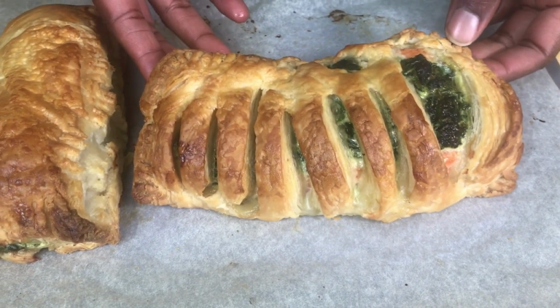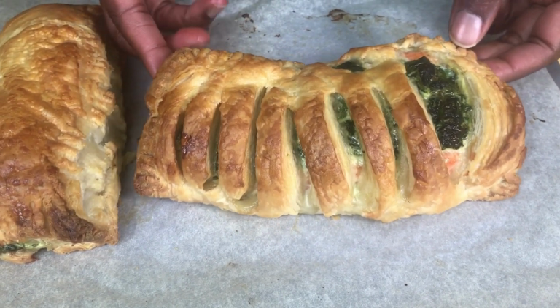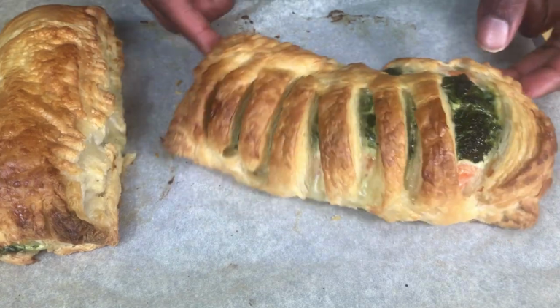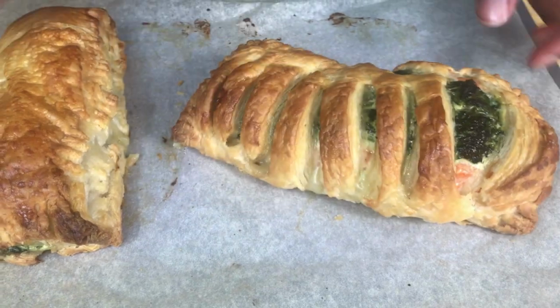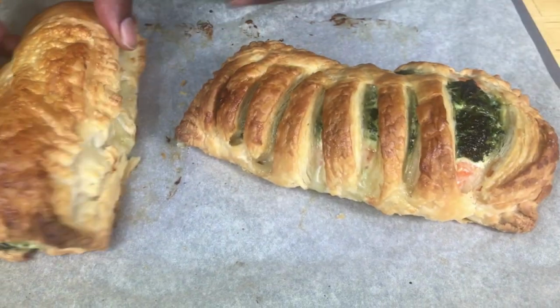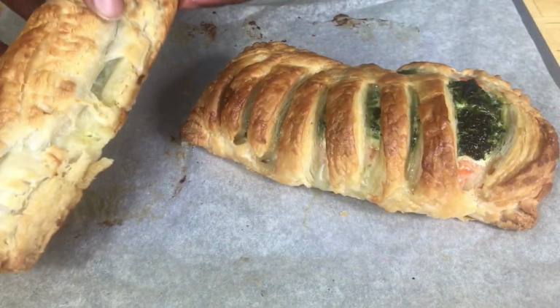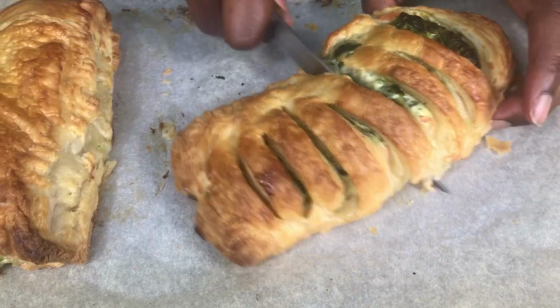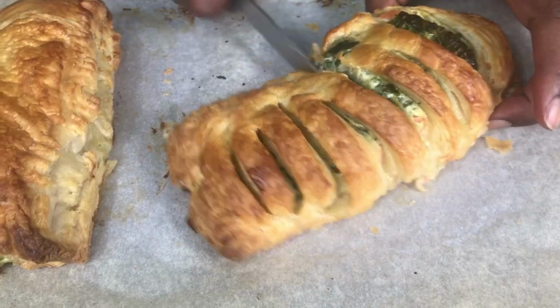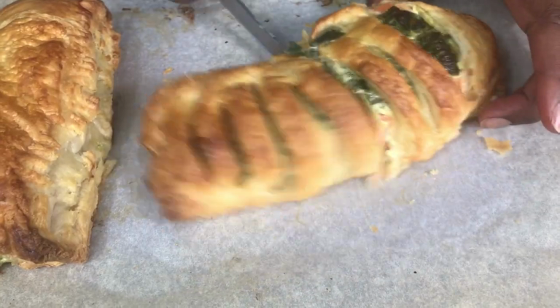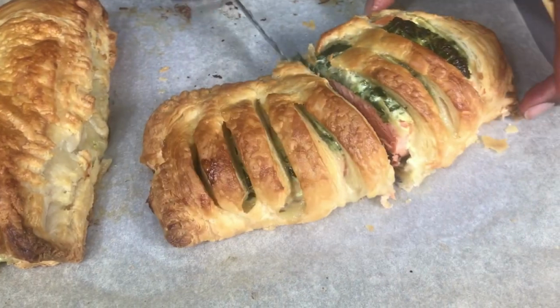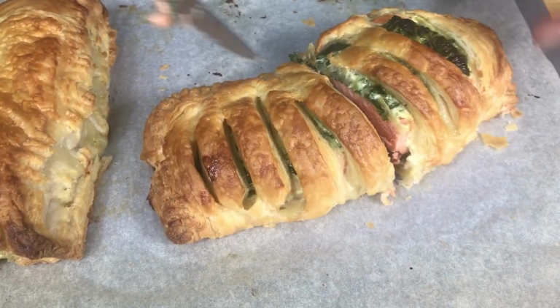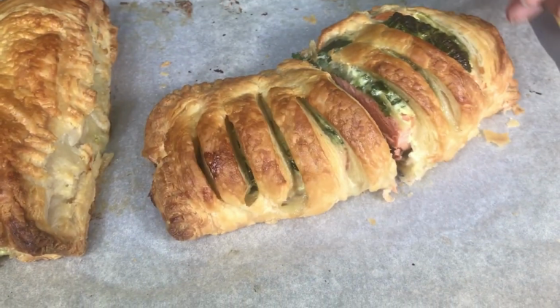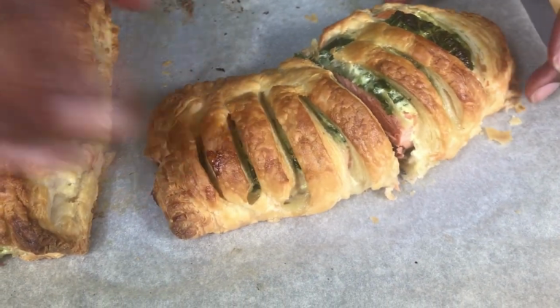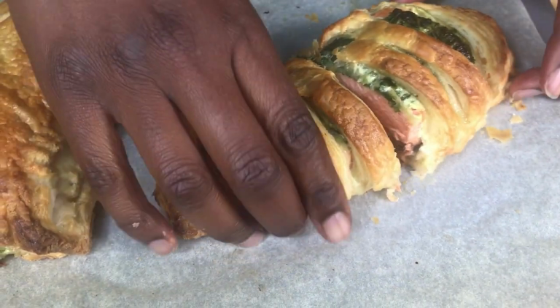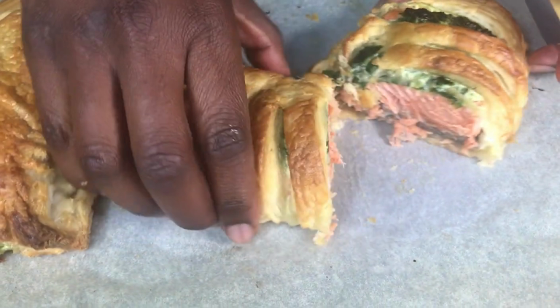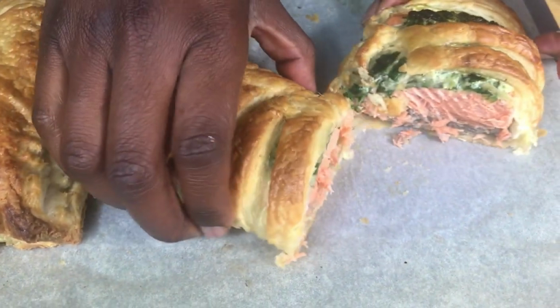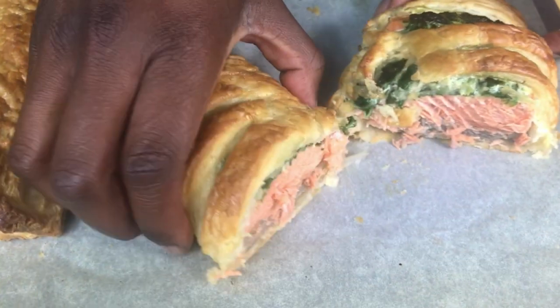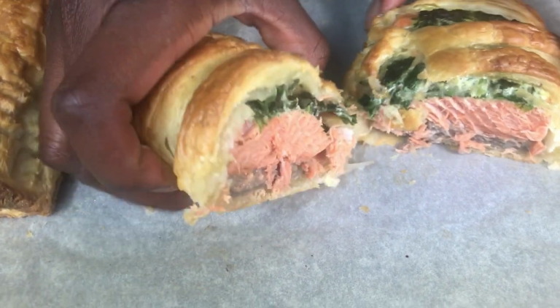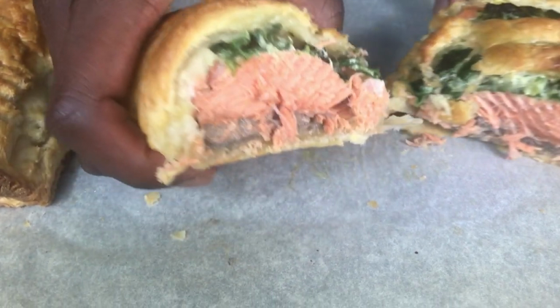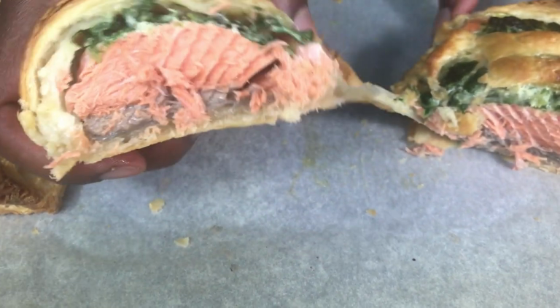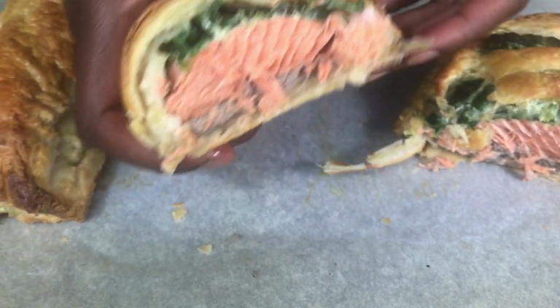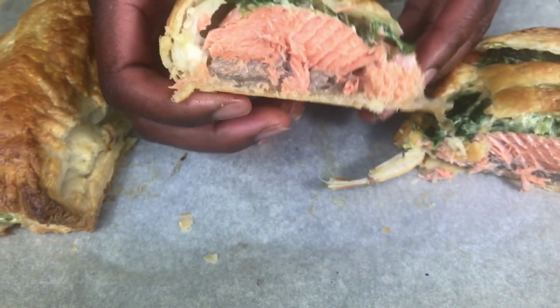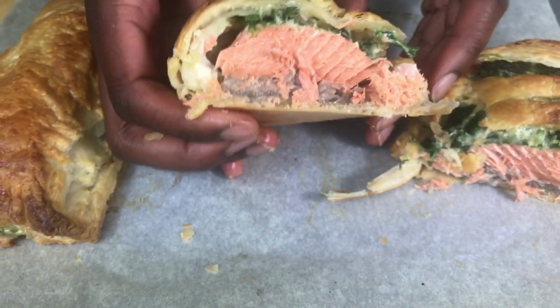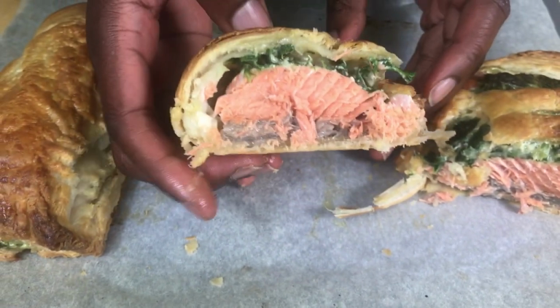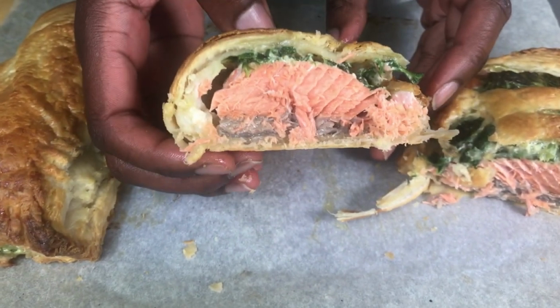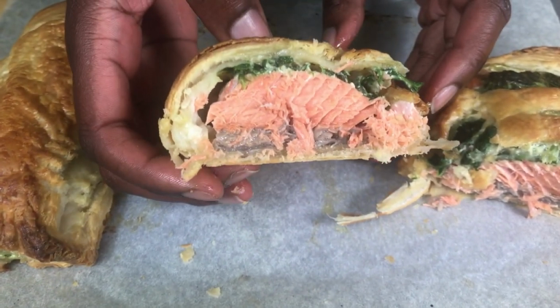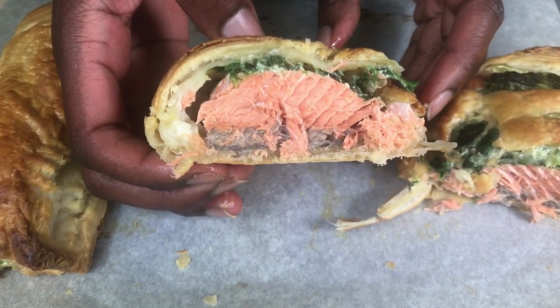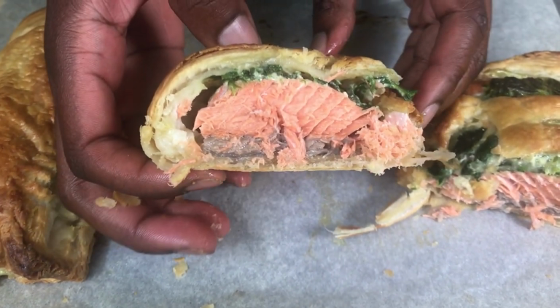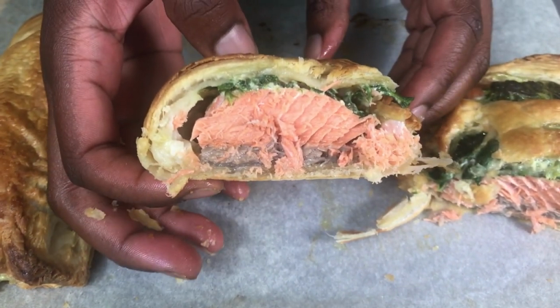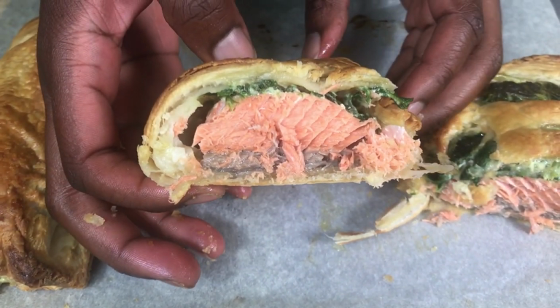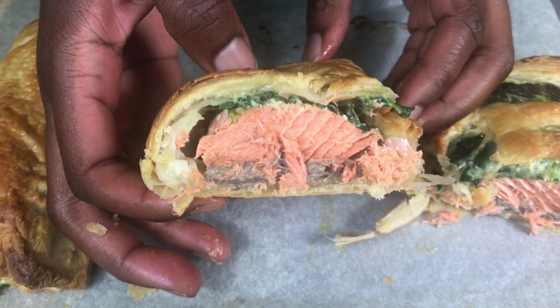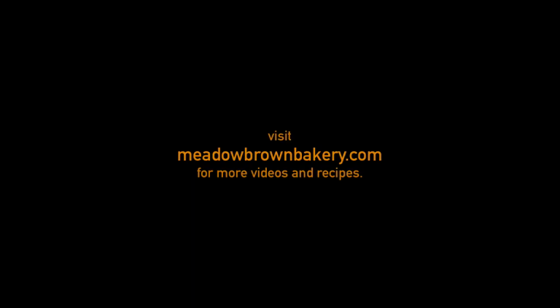I'm going to cut one and show you what it looks like inside. You can see the fish is nicely baked through and they taste great. Thanks for watching and see you again soon.